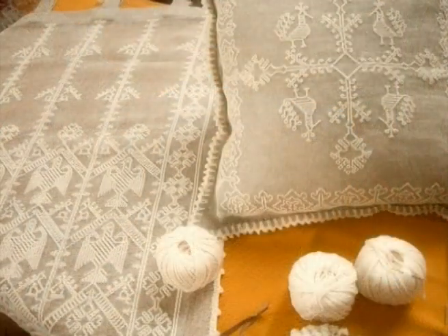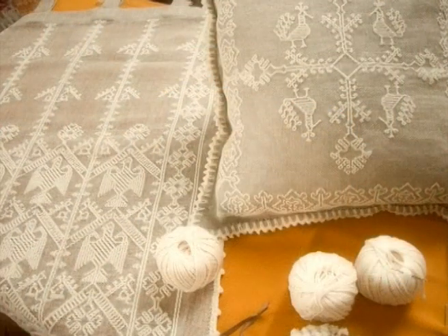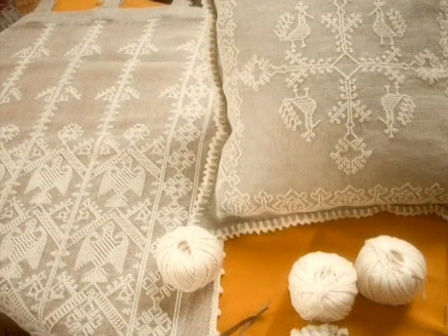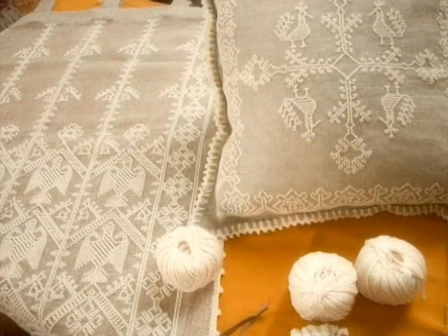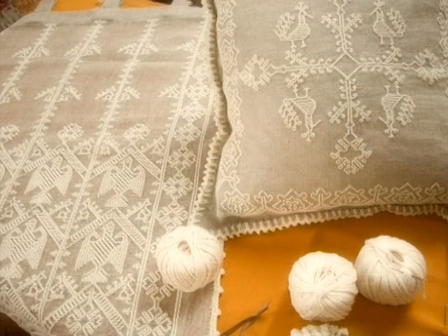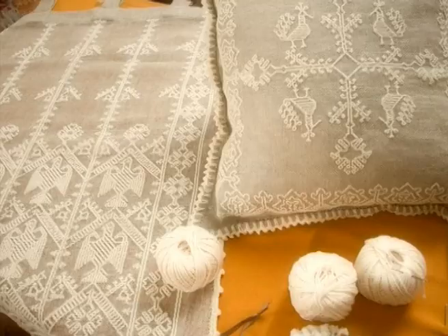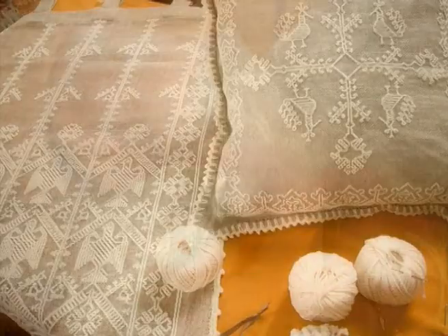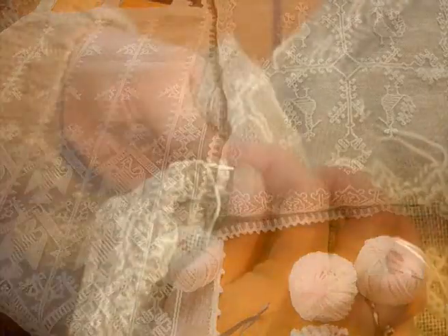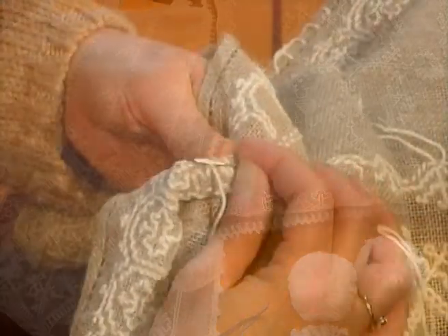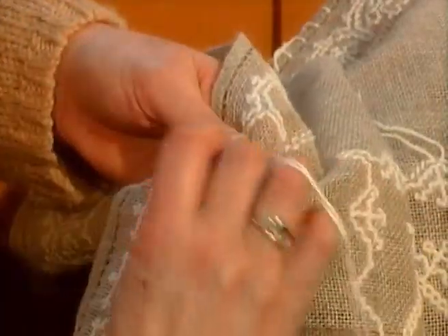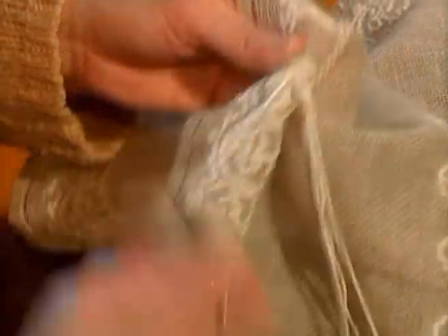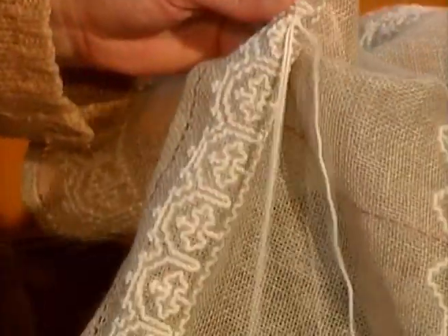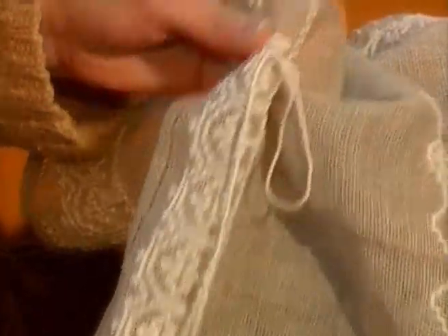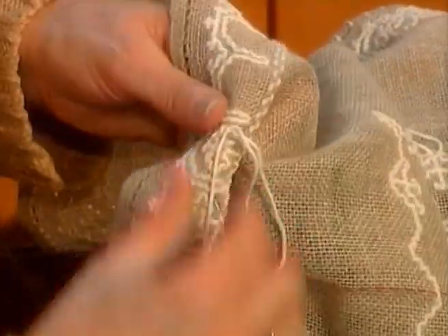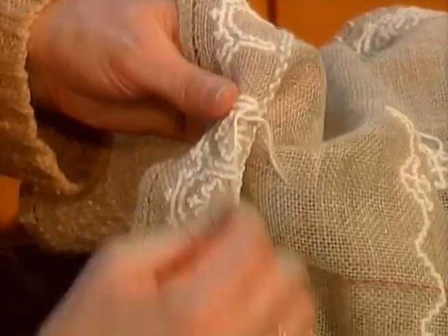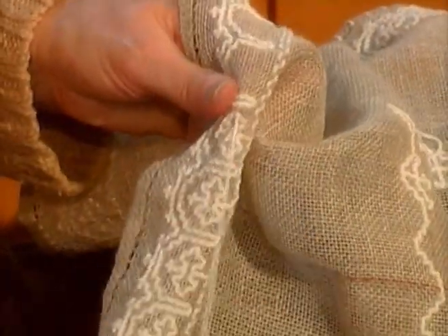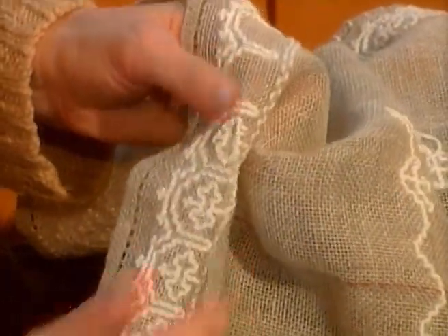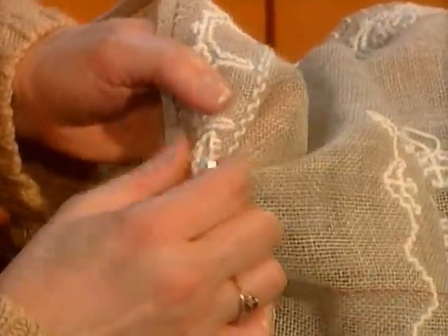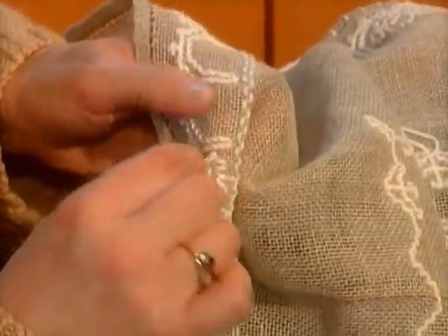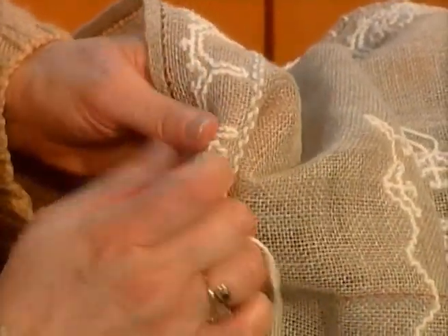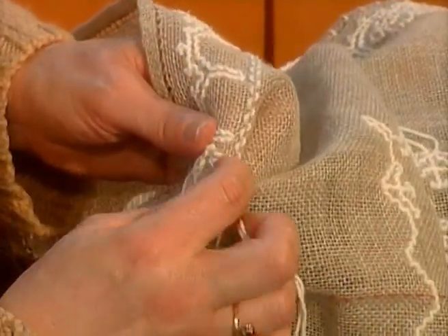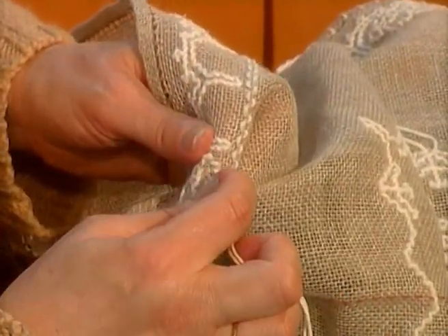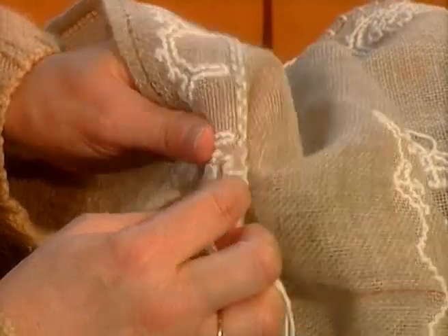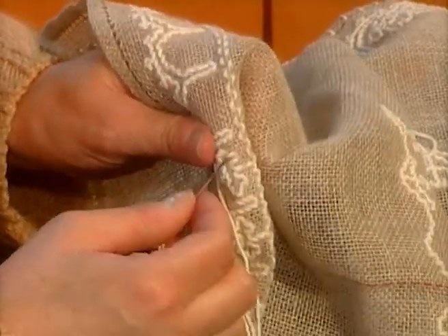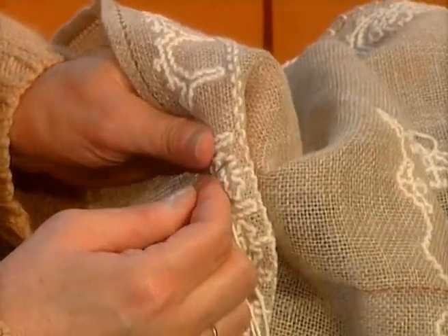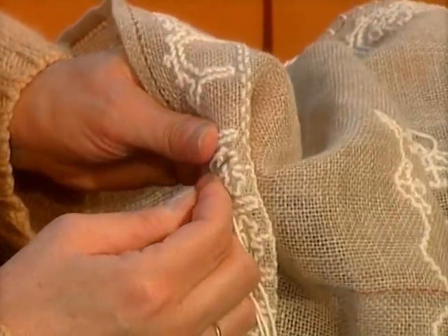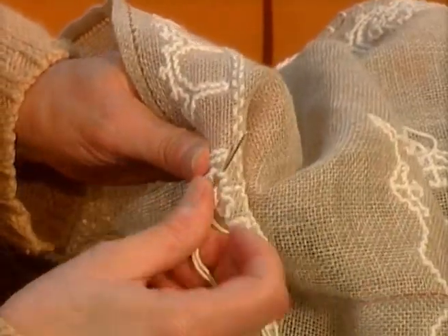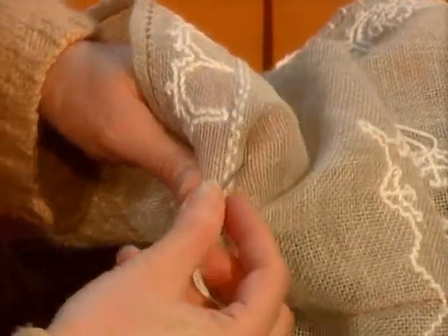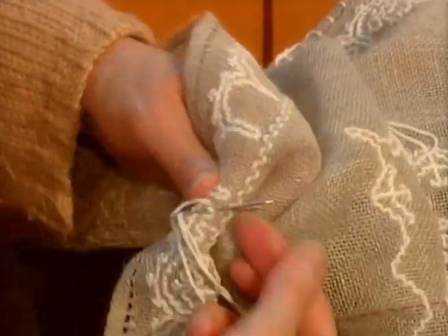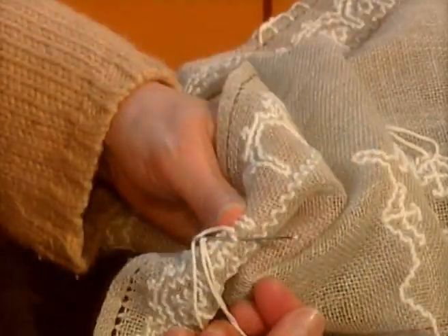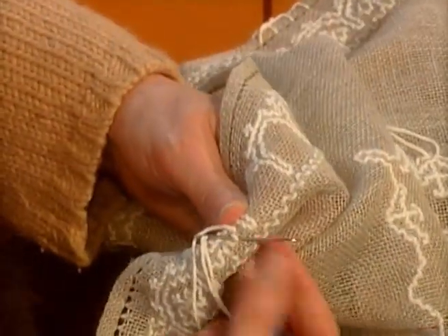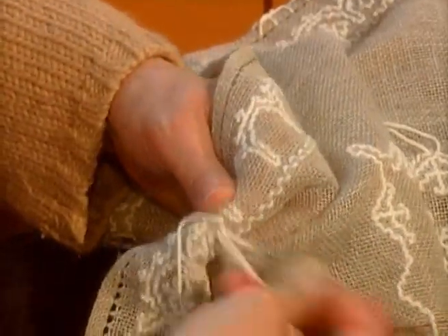The thread used is thick and glossy cotton.